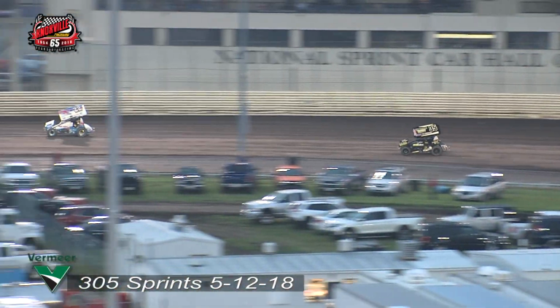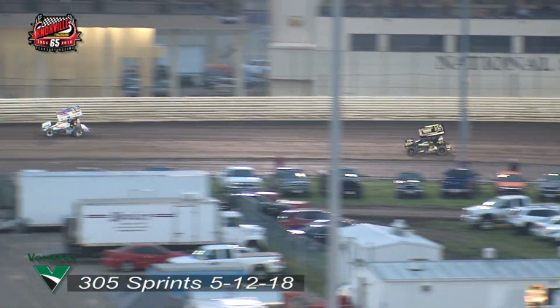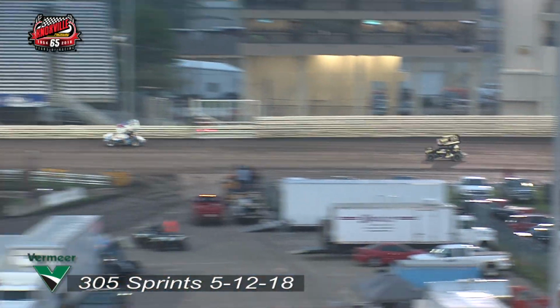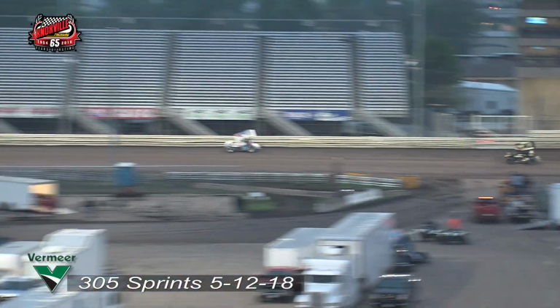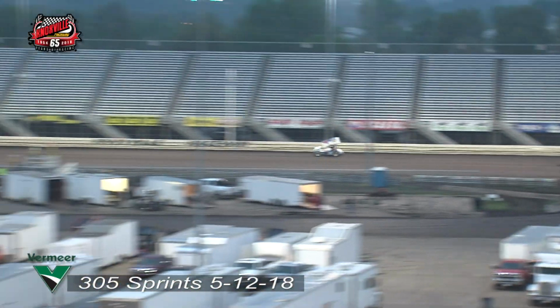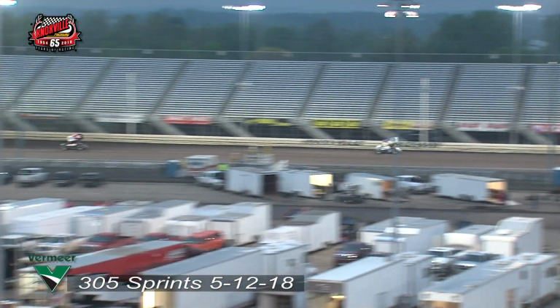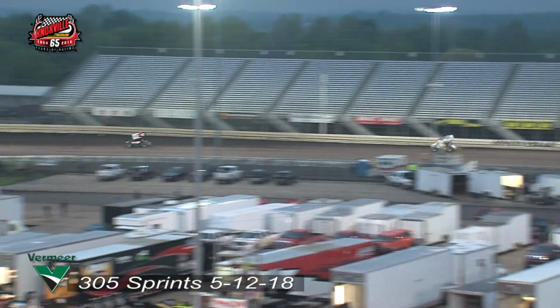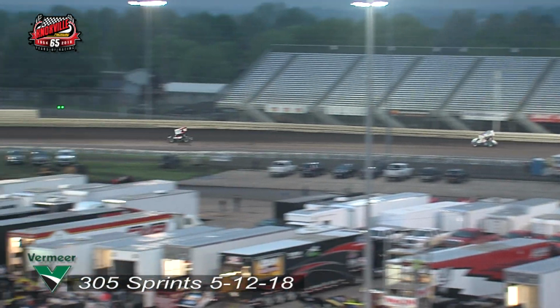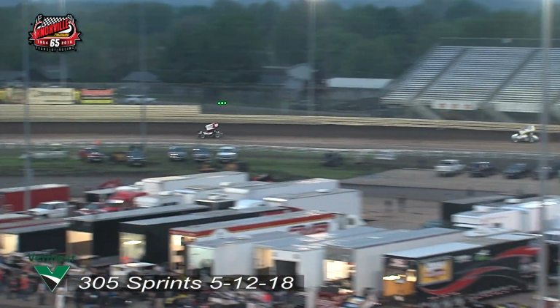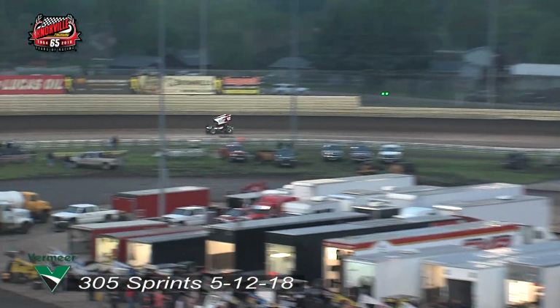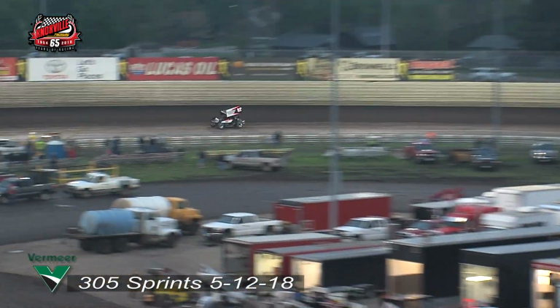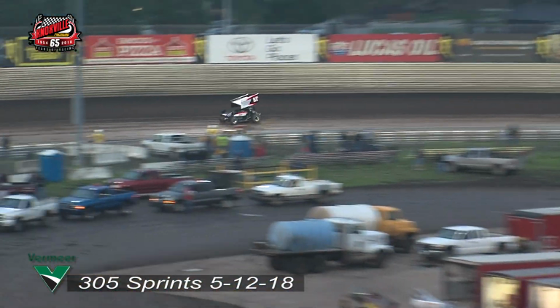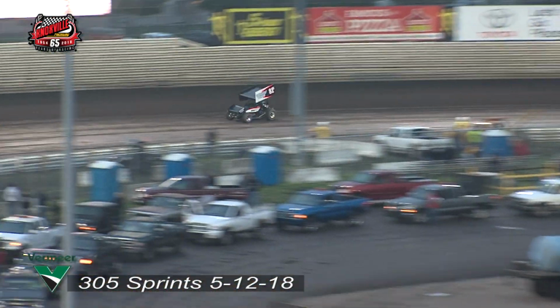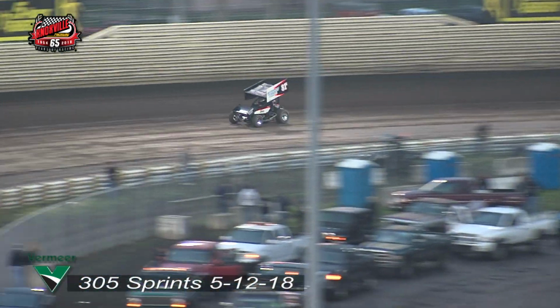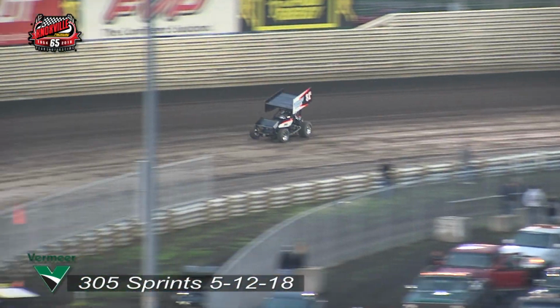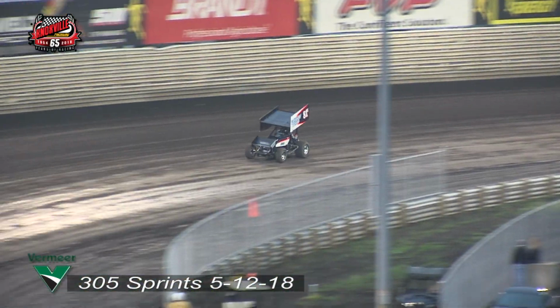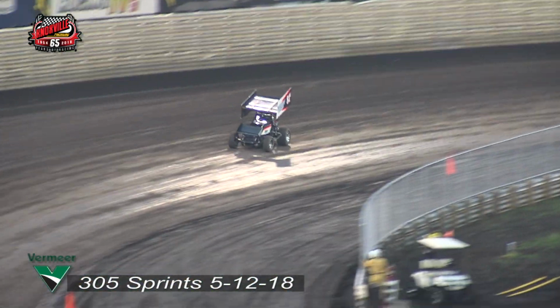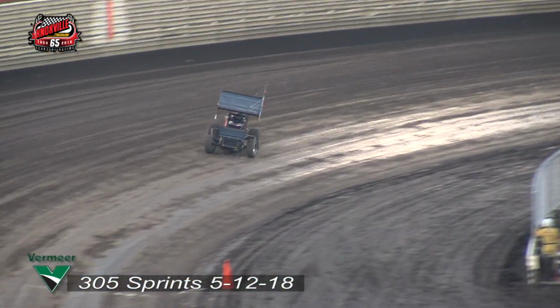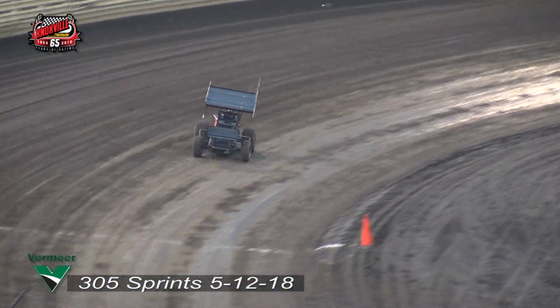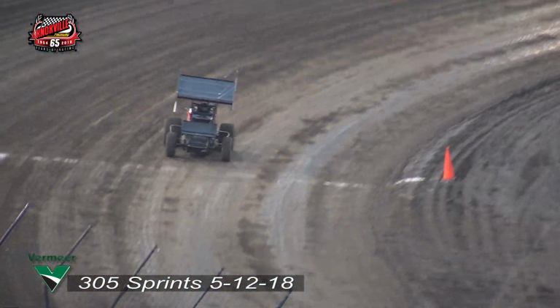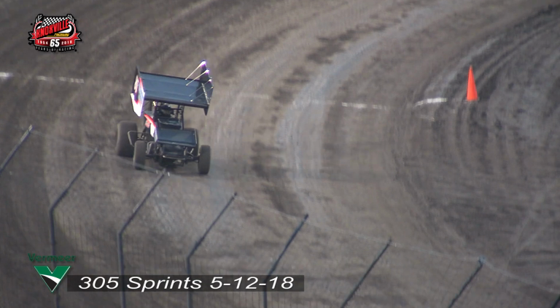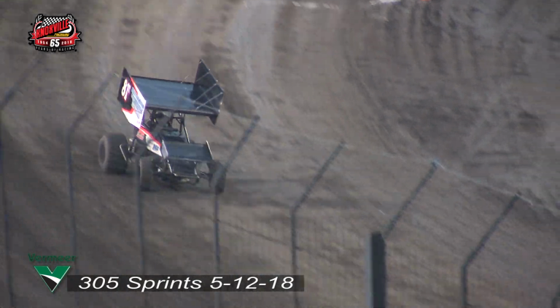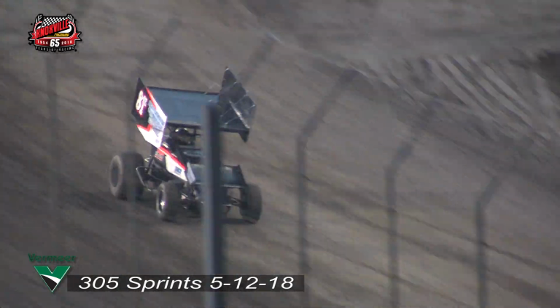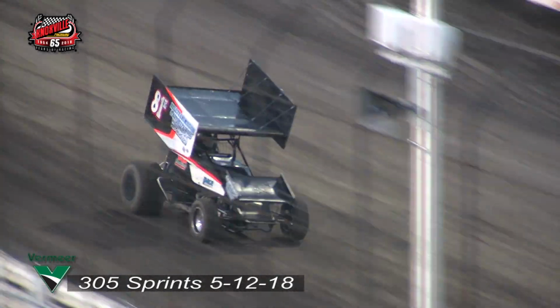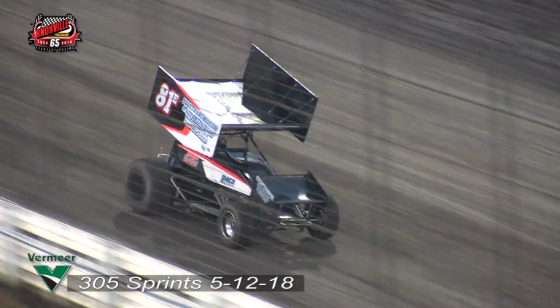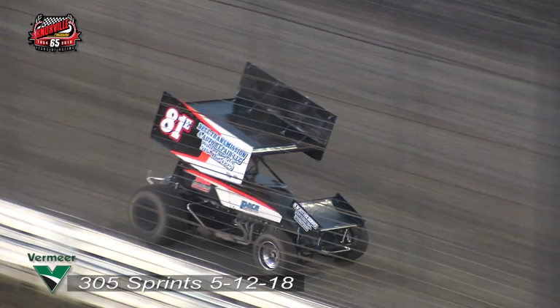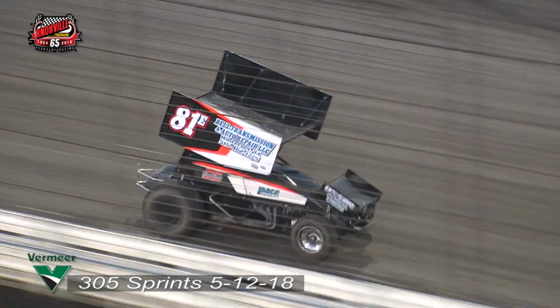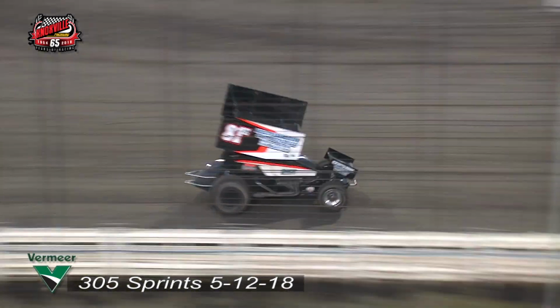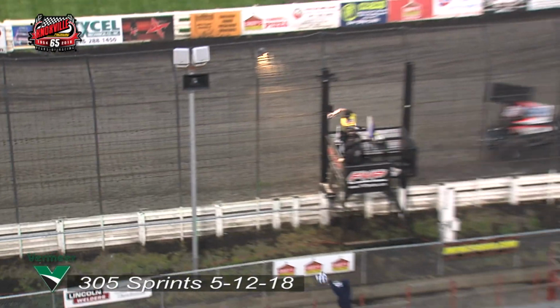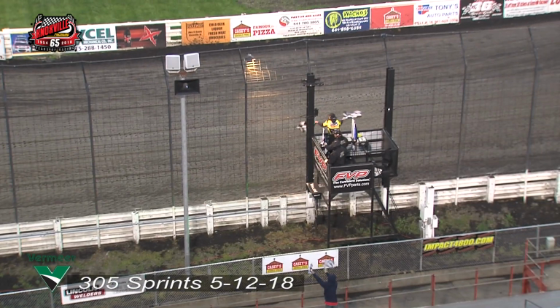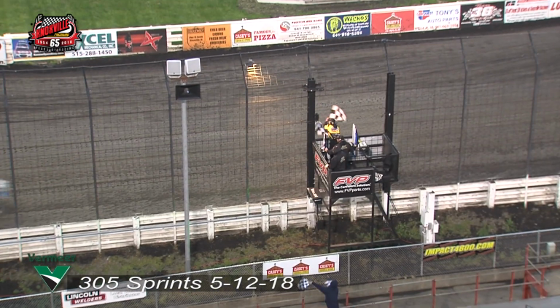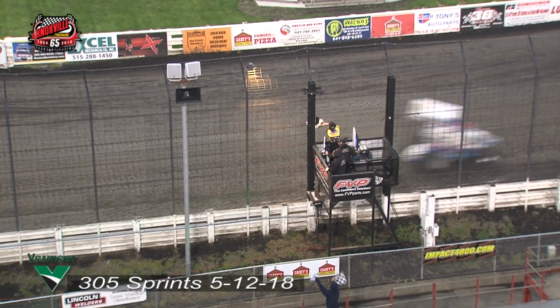Down the back straightaway — it might be a heartbreak of a night for the 35. Here comes your leader around turn number four. He will pull it off in the final lap. For the fourth time in his career, Eric Bridger wins at Knoxville Raceway.